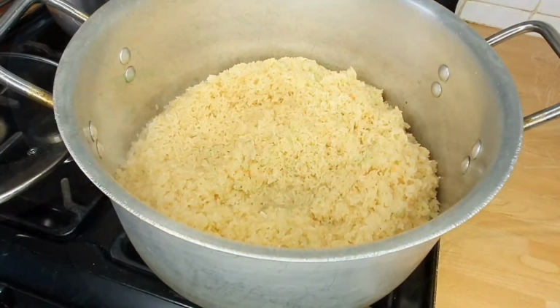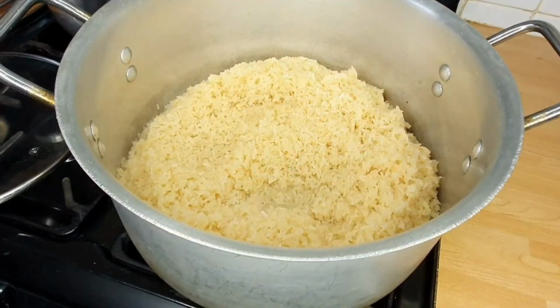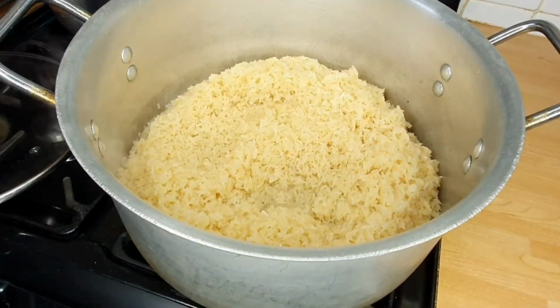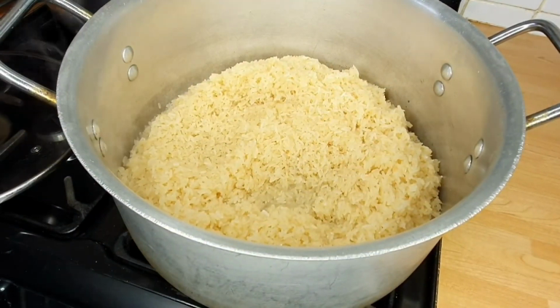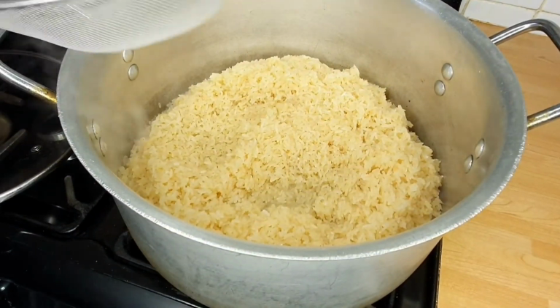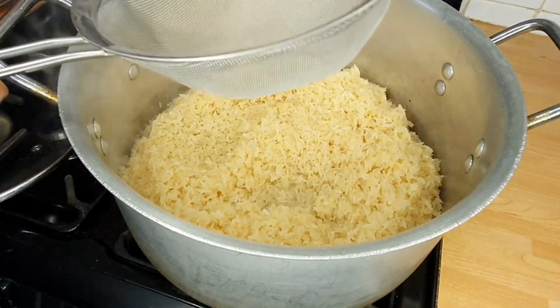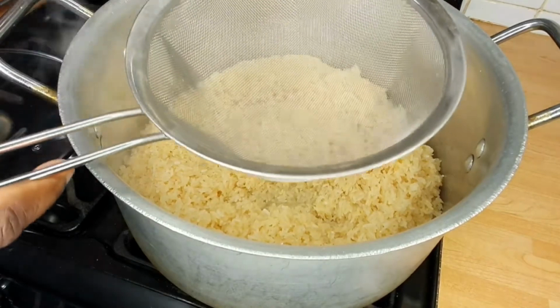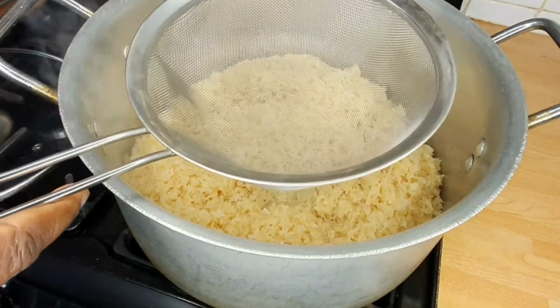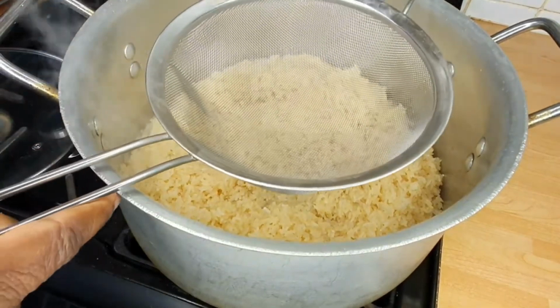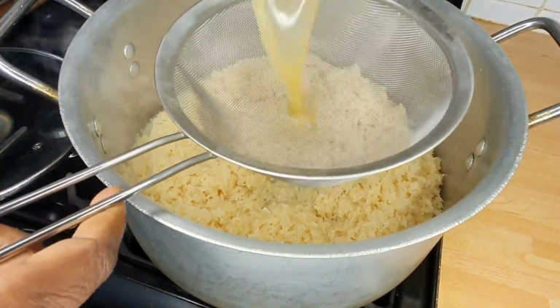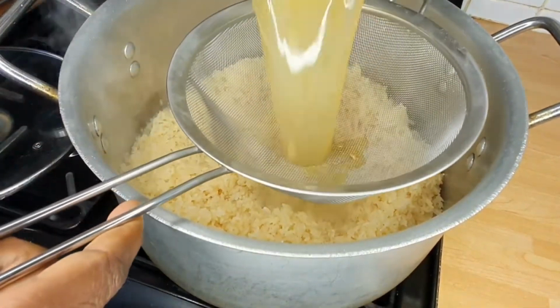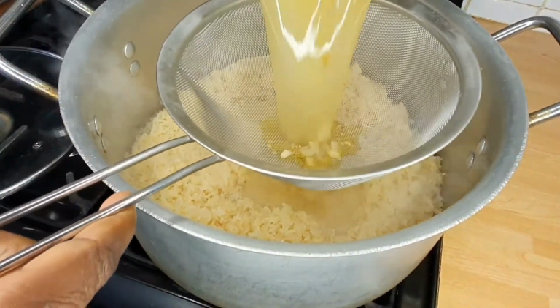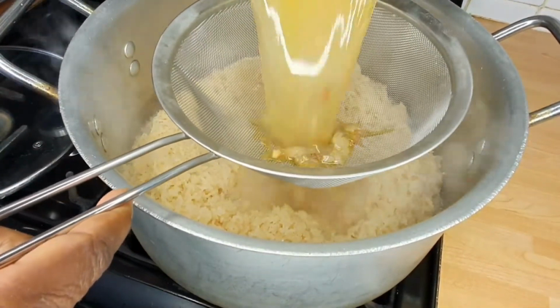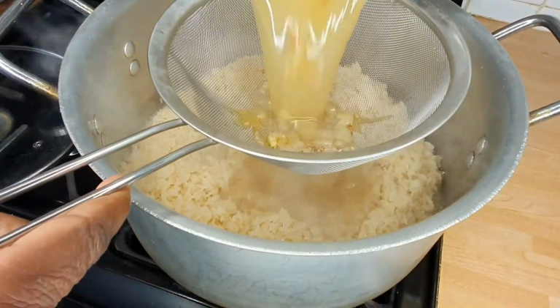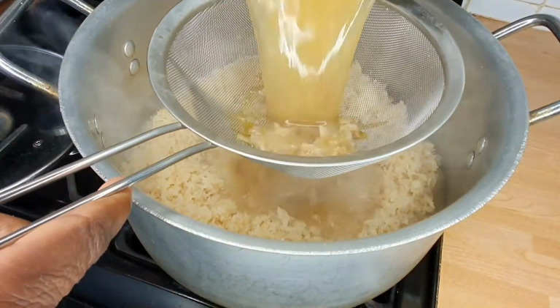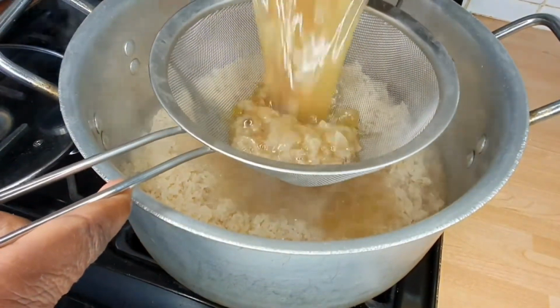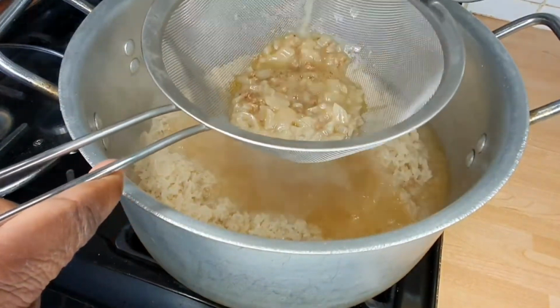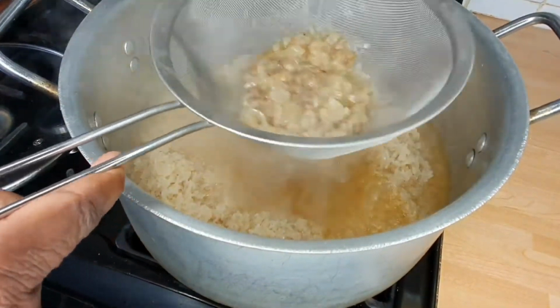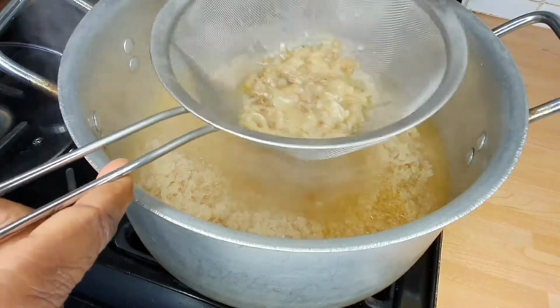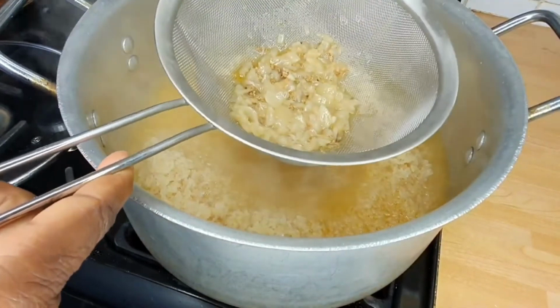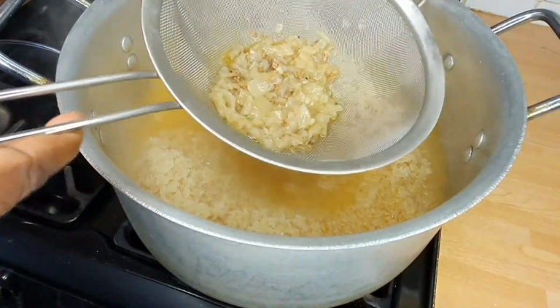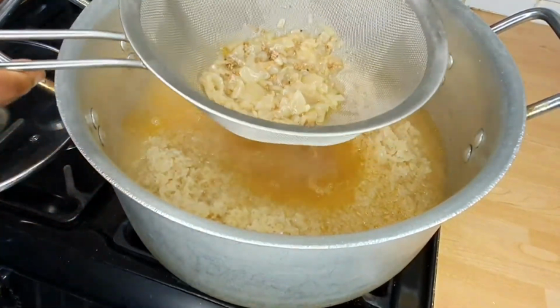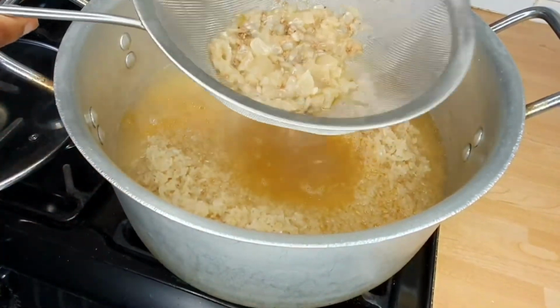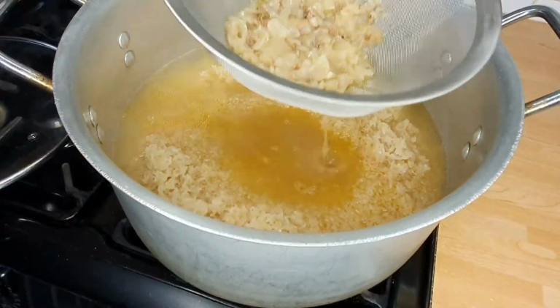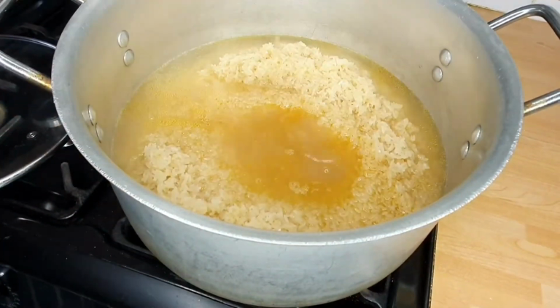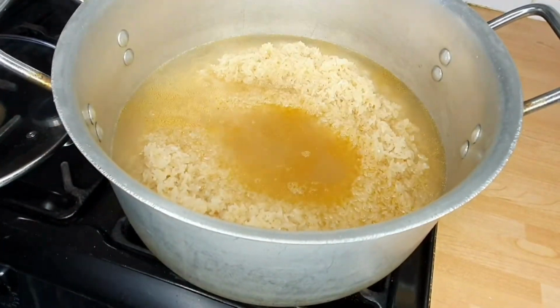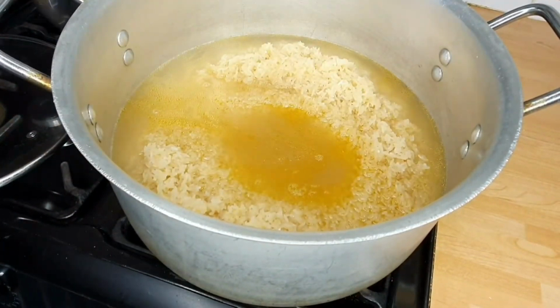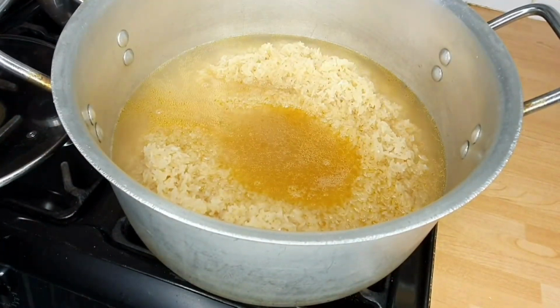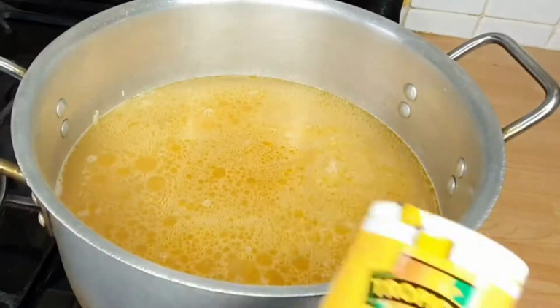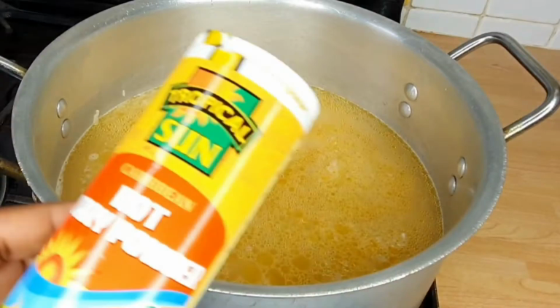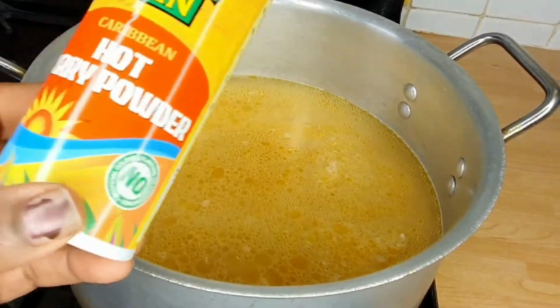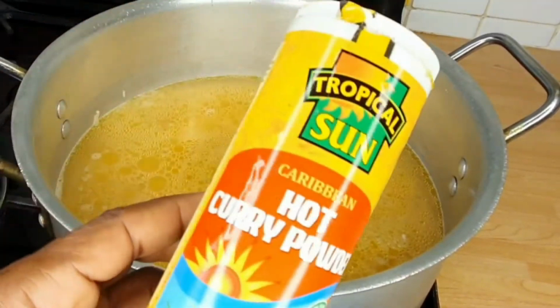I put my already washed rice in a pot and I strain my chicken stock into it. I've just finished boiling chicken that day so I just strained it directly into the cooking pot. I top it up with more water until it covers just the top of the rice.